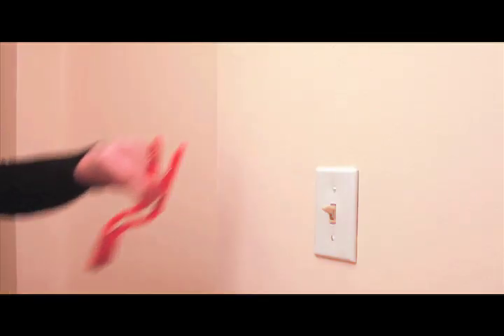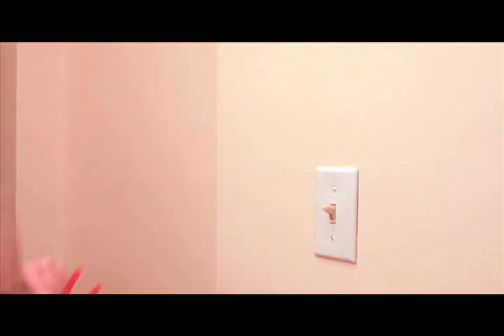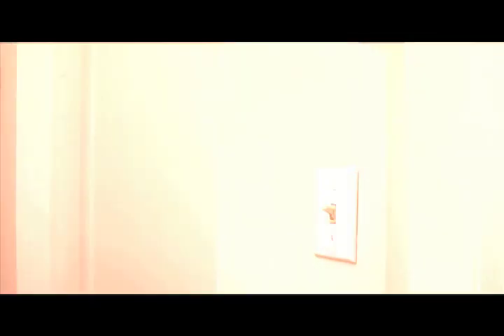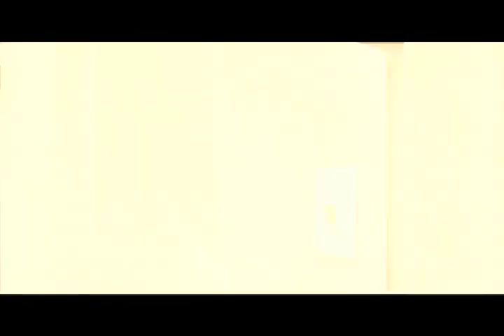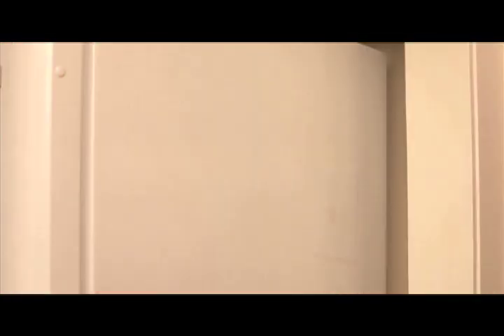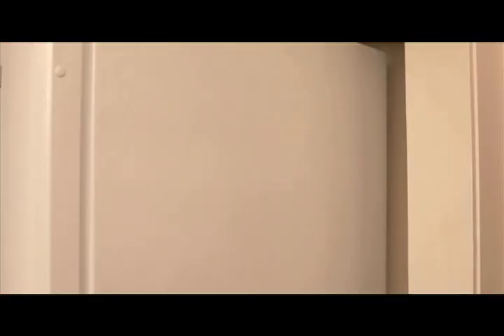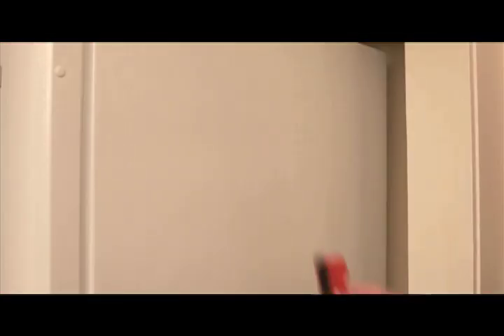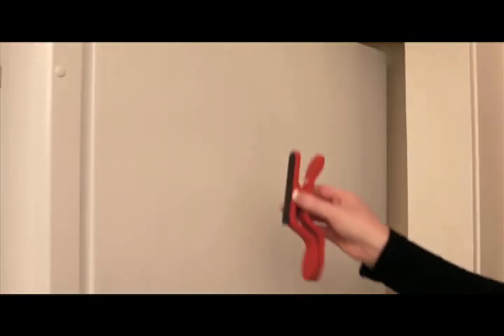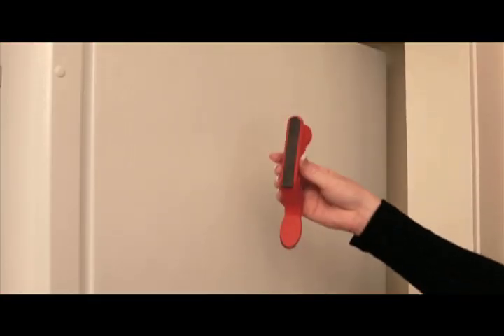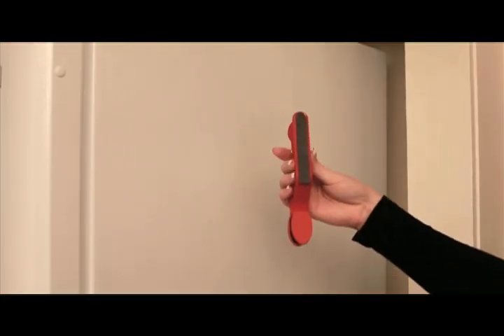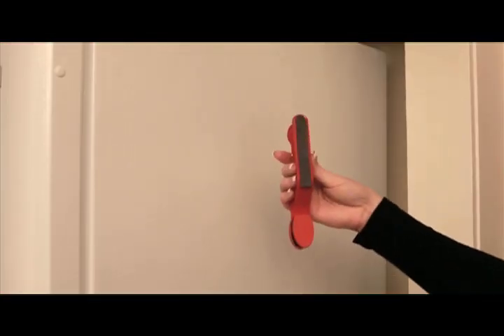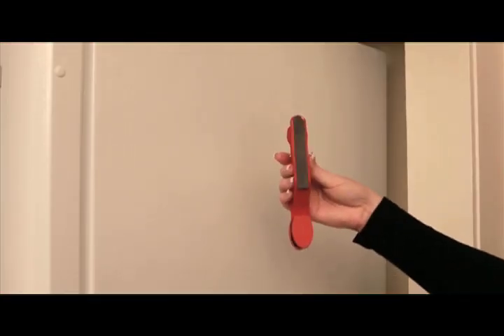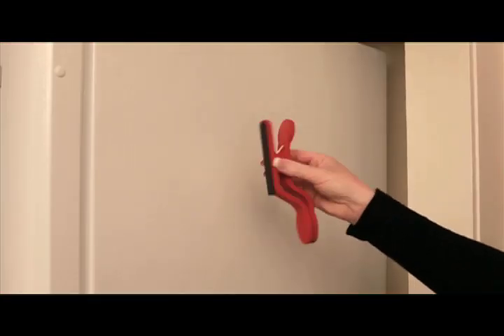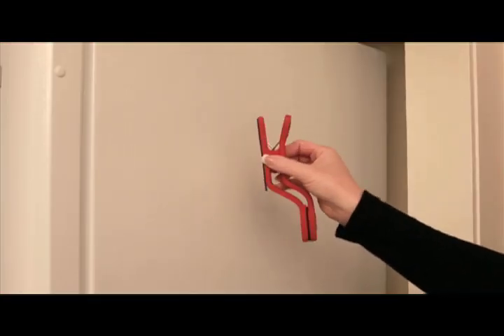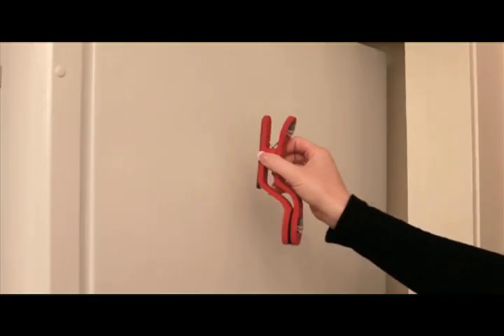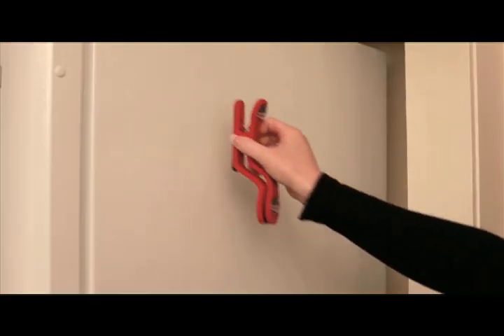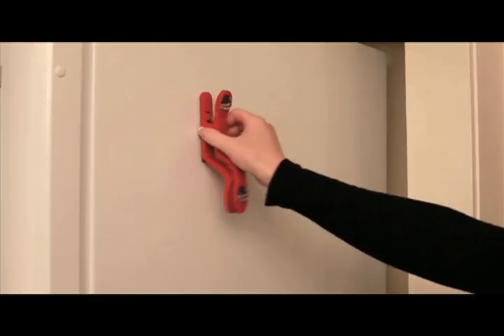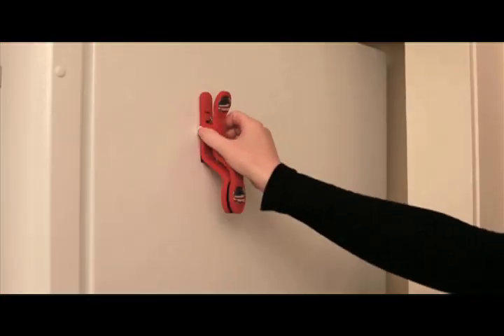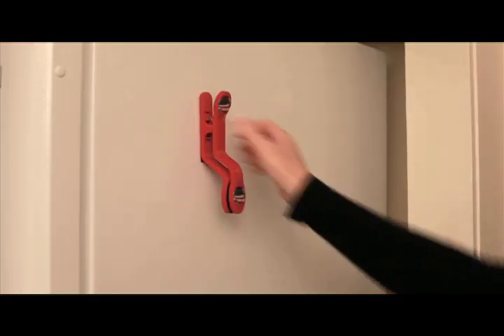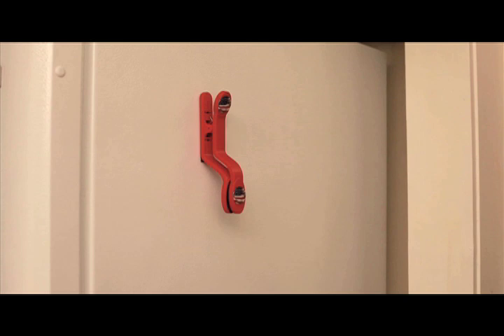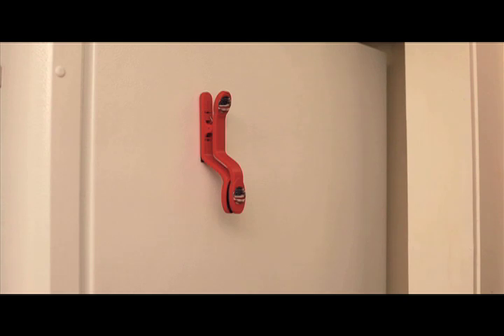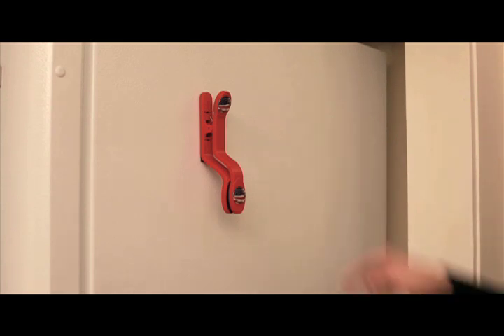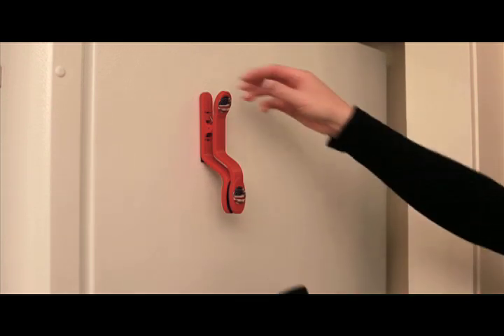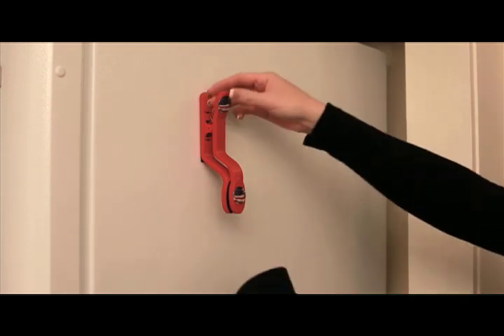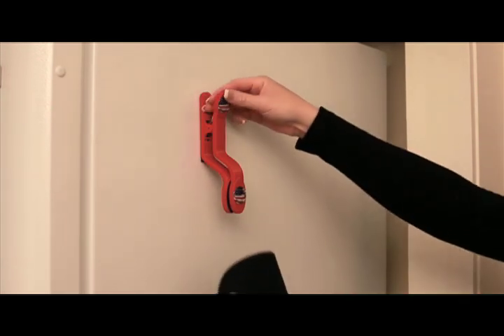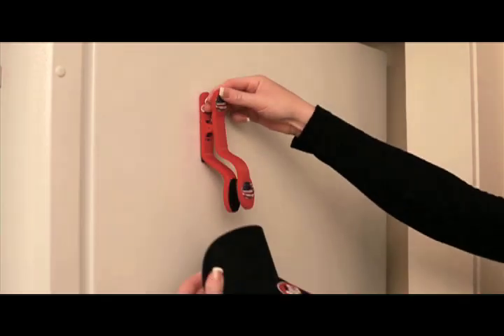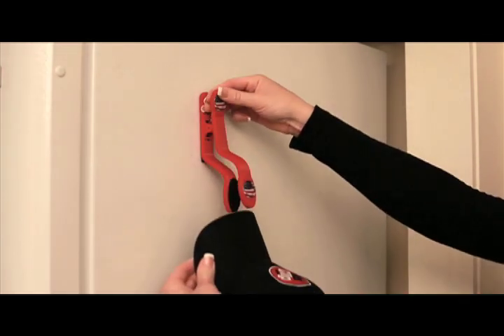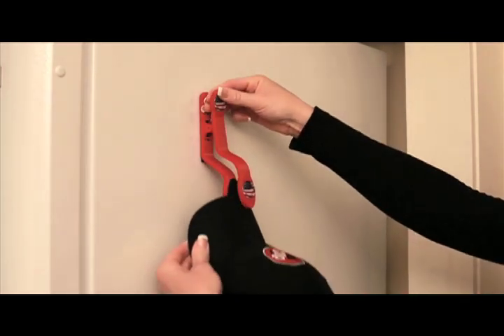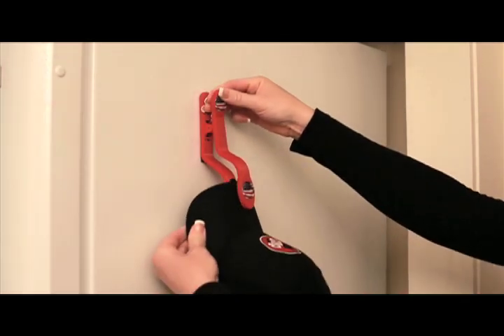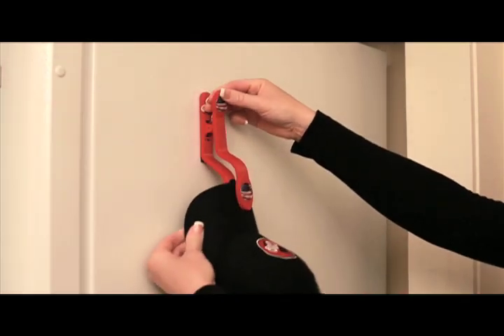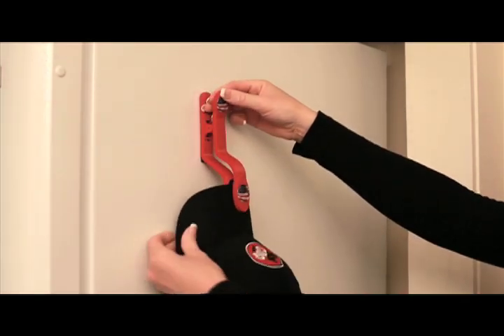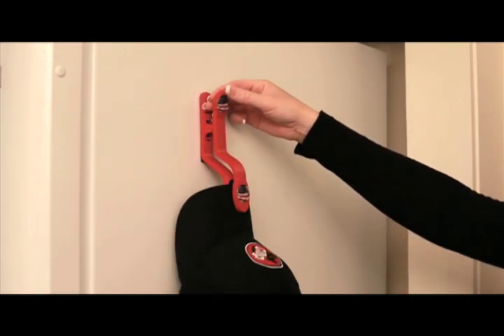The magnetic tape may be utilized on any clean metal surface. Attach your hat clip to the metal surface and clip on your hat.